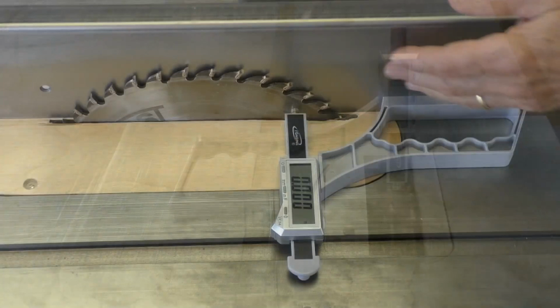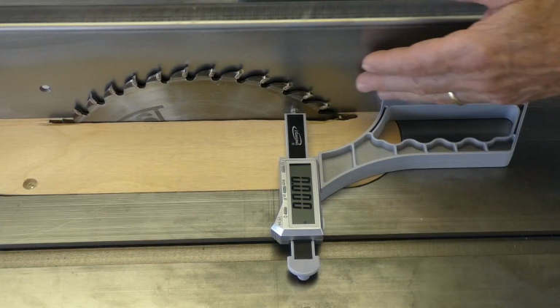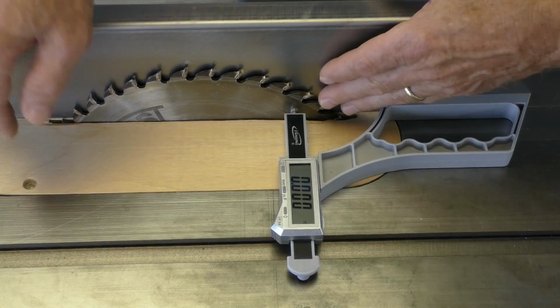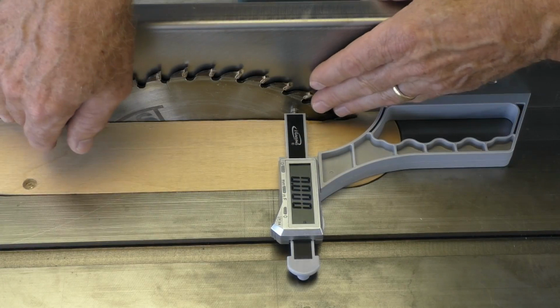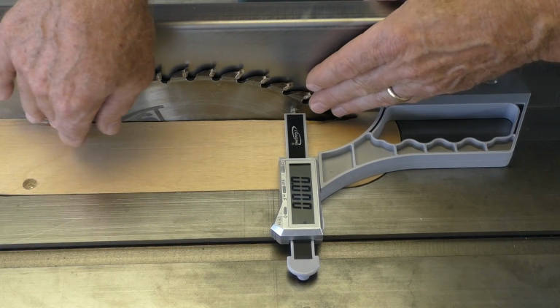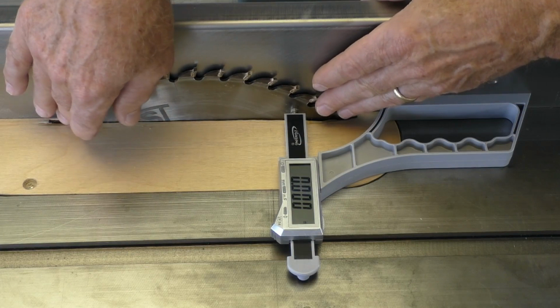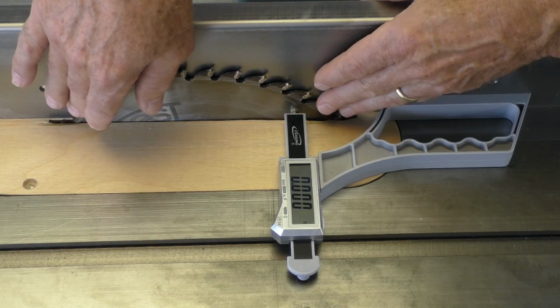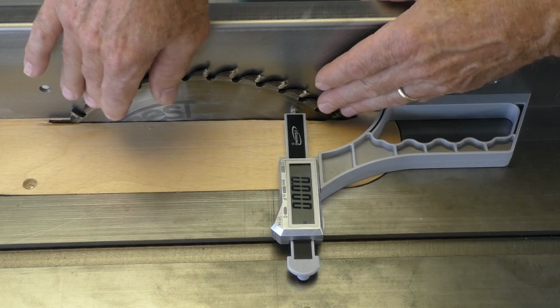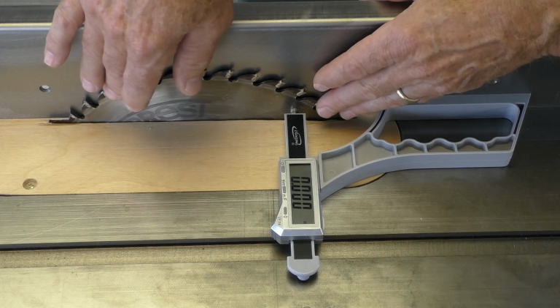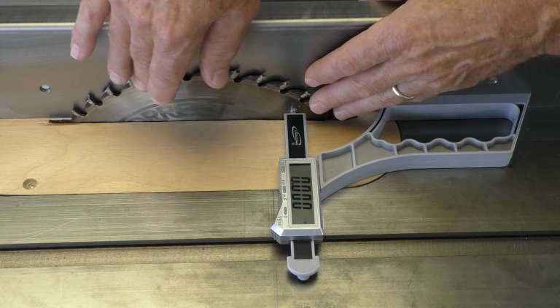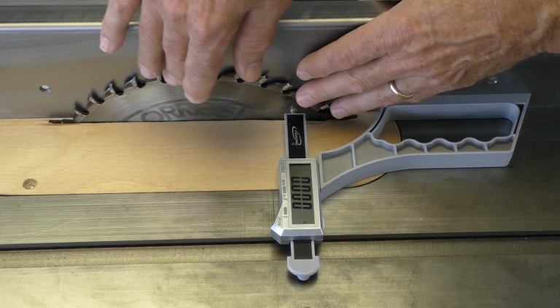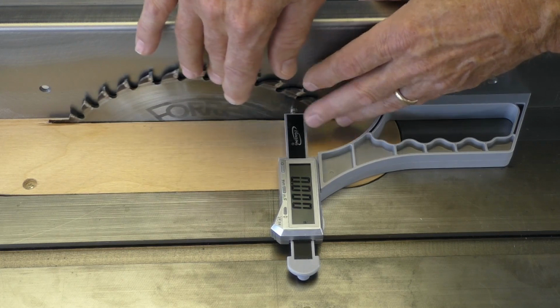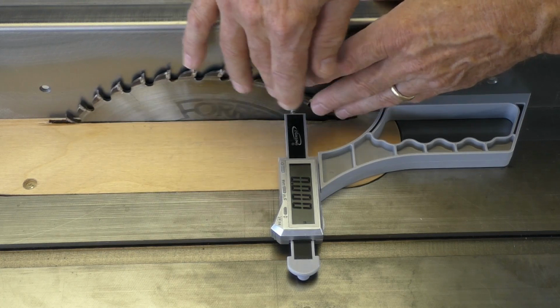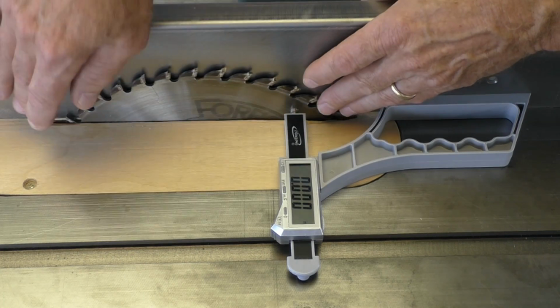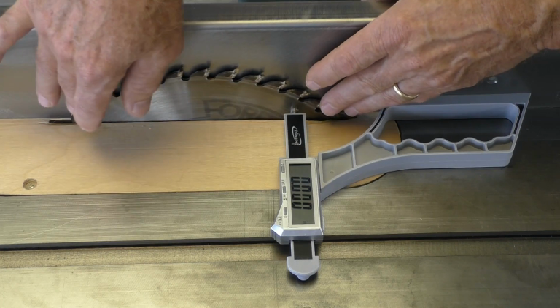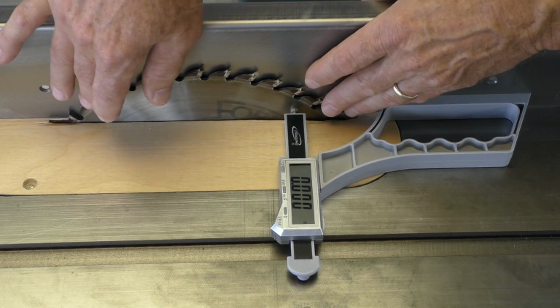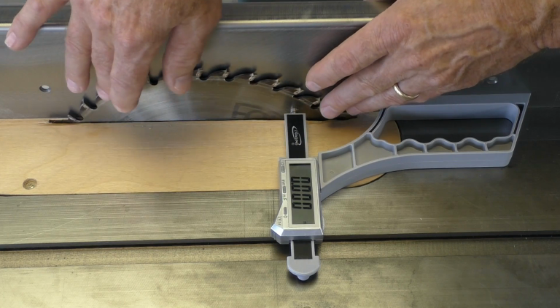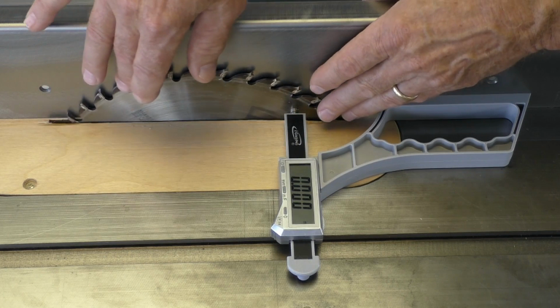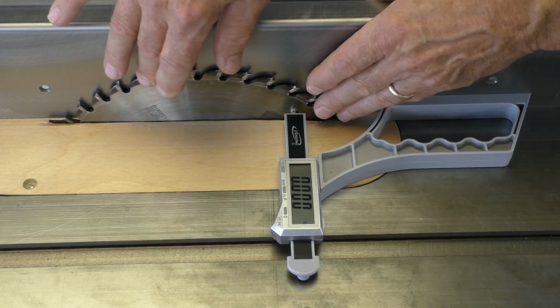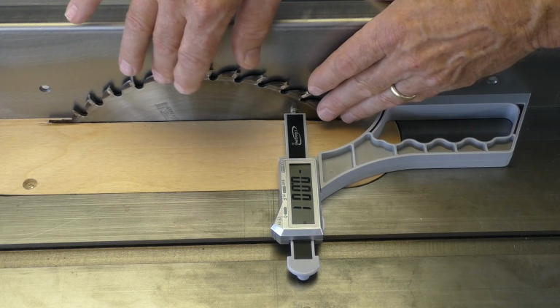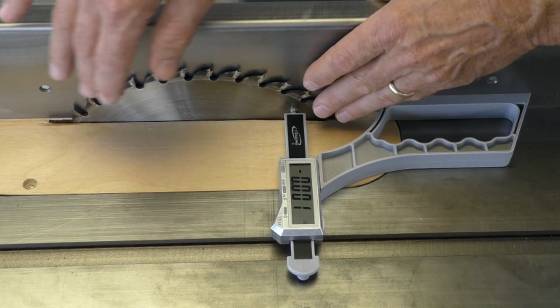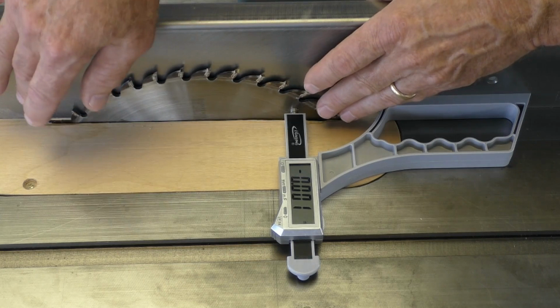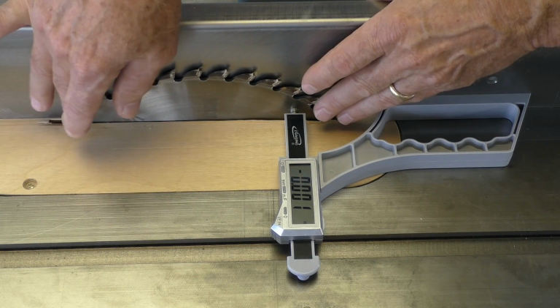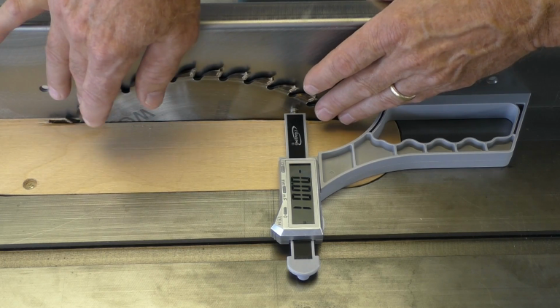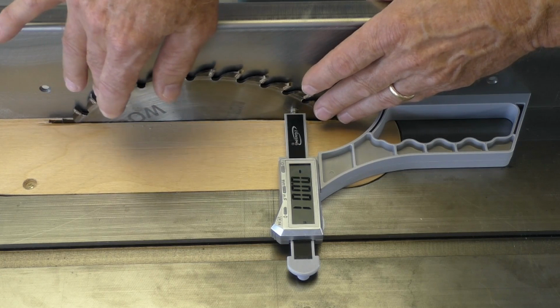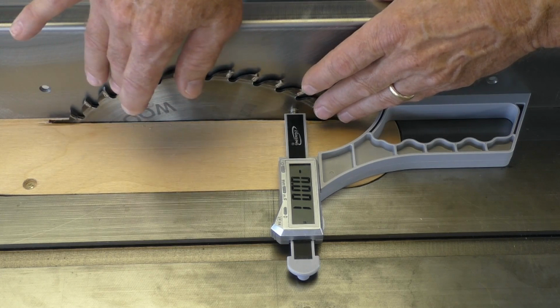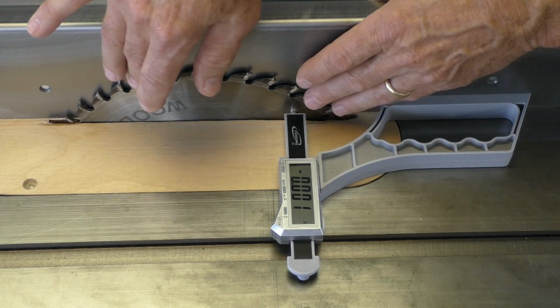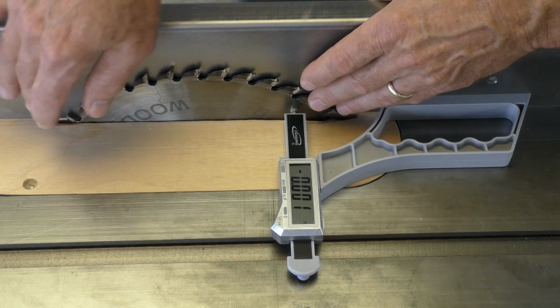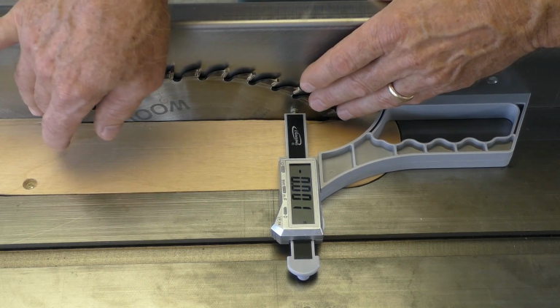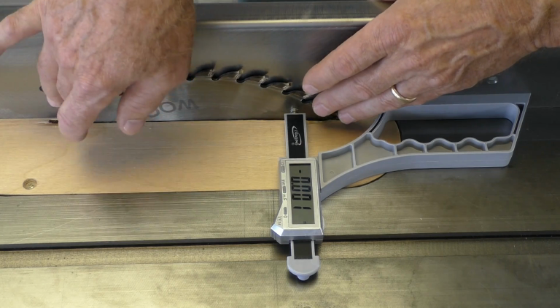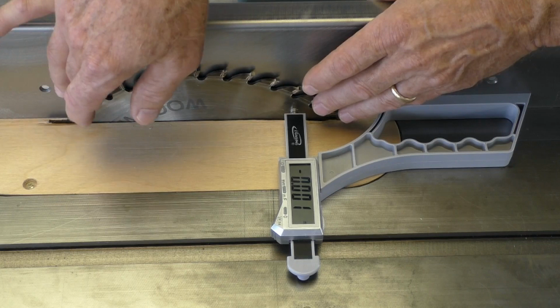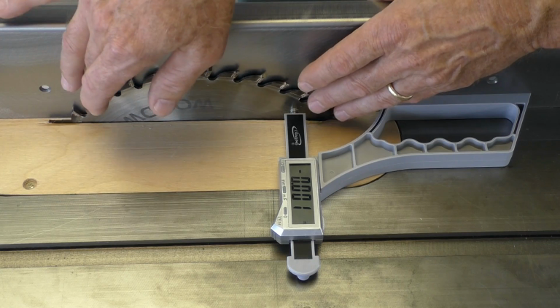SnapCheck also lets you test your saw blades for runout issues. First, install the ball tip on the plunger. Now position the base on your rip fence and rotate the blade 360 degrees. Watch the display window for variances. It's that easy.